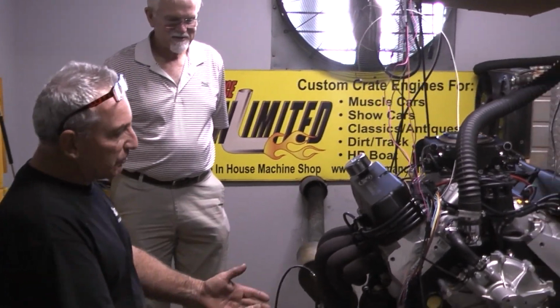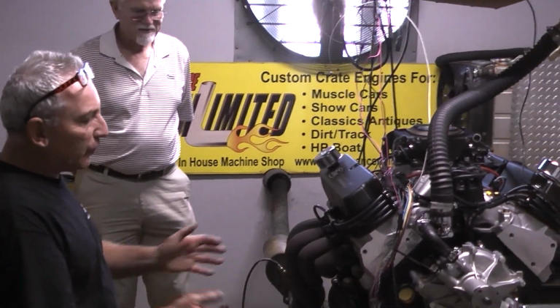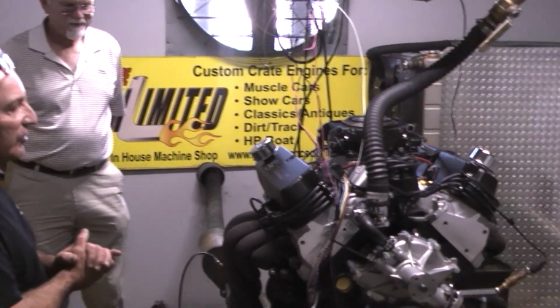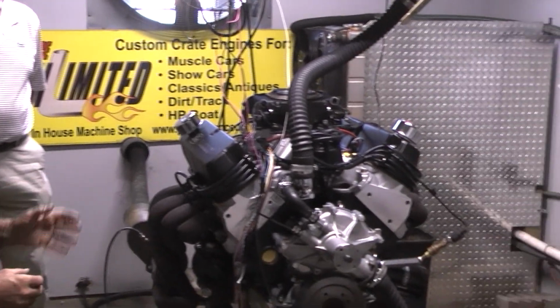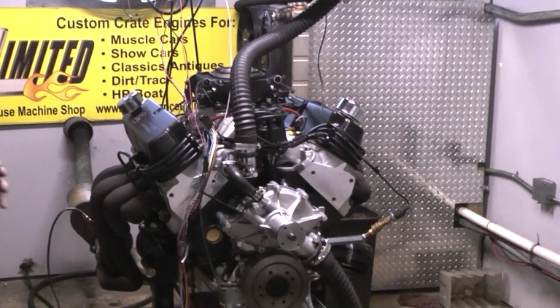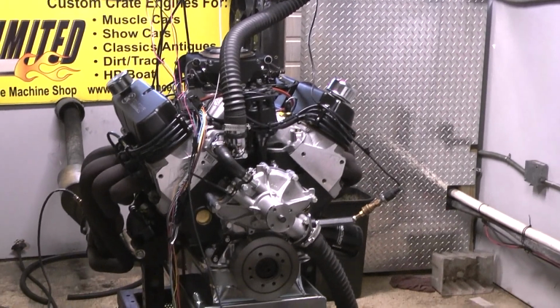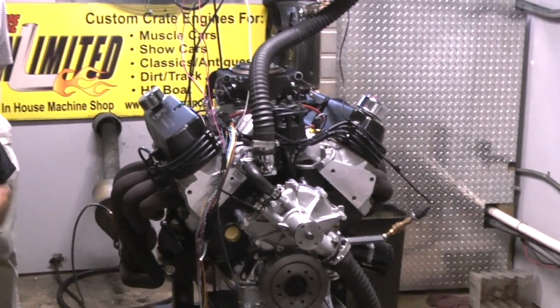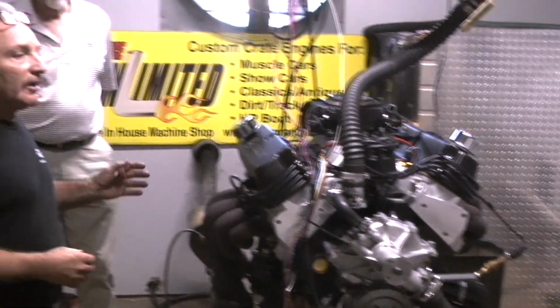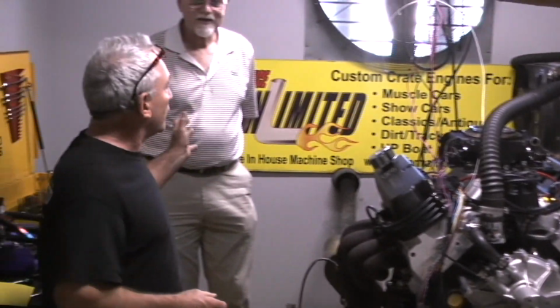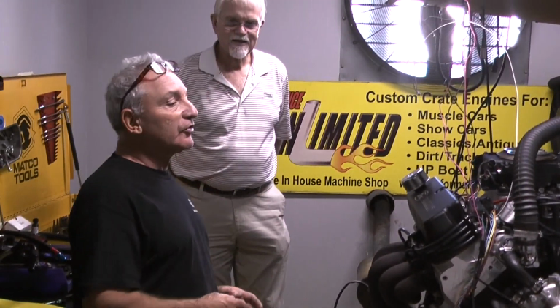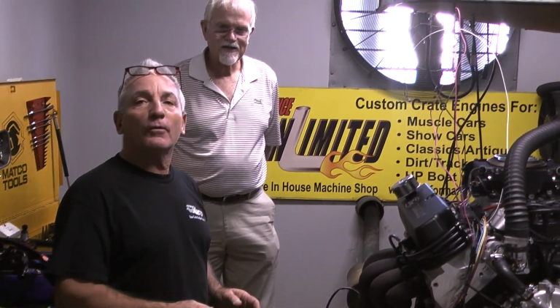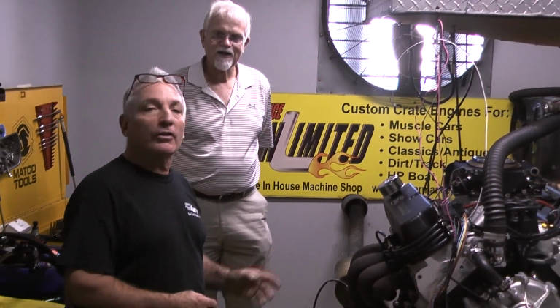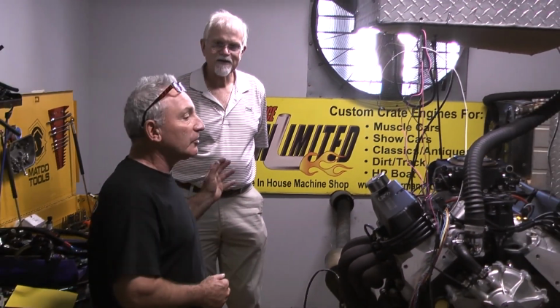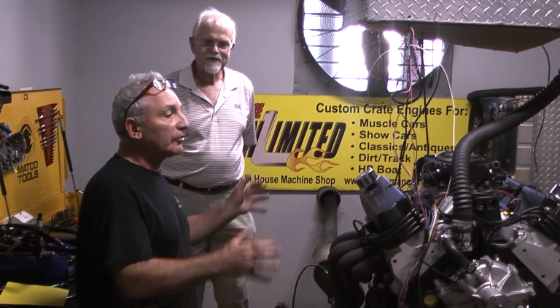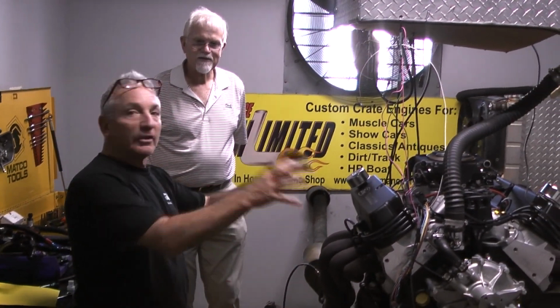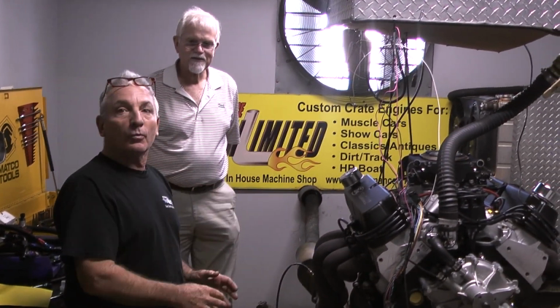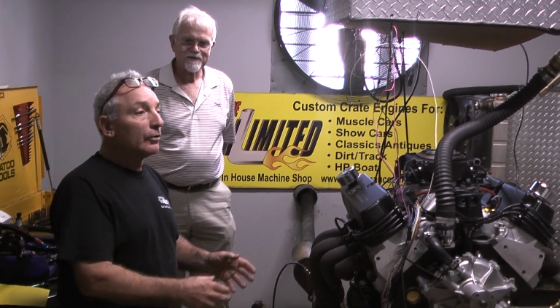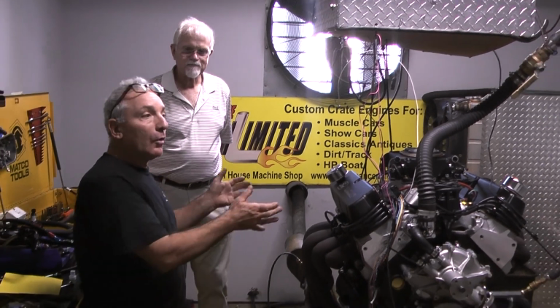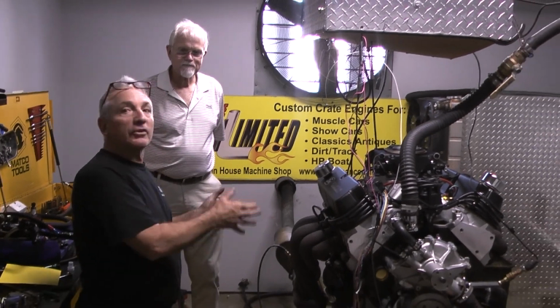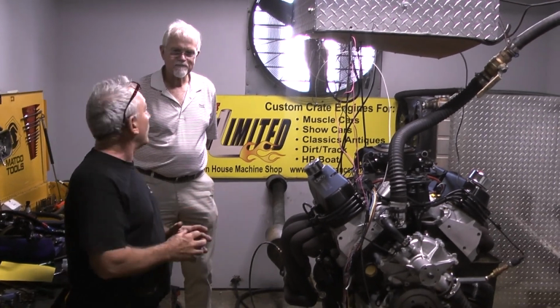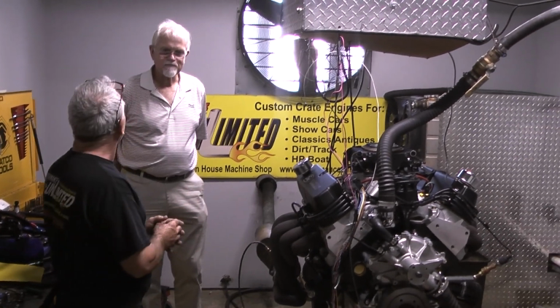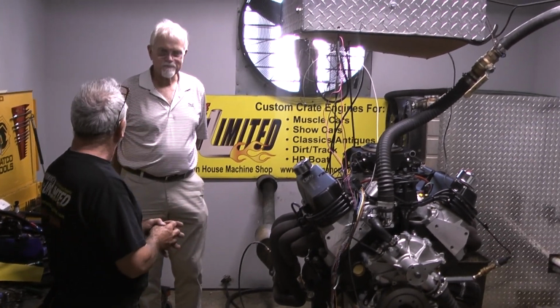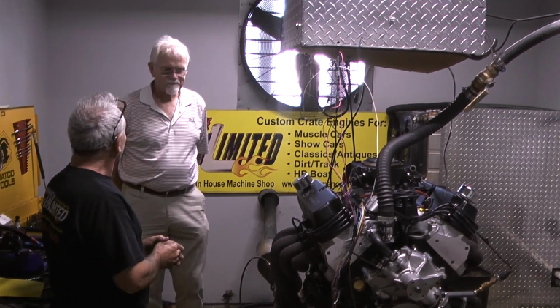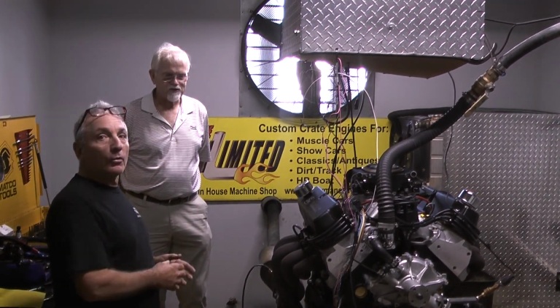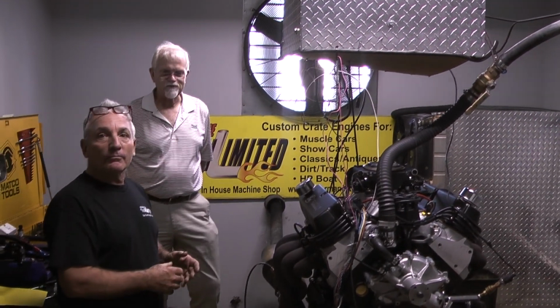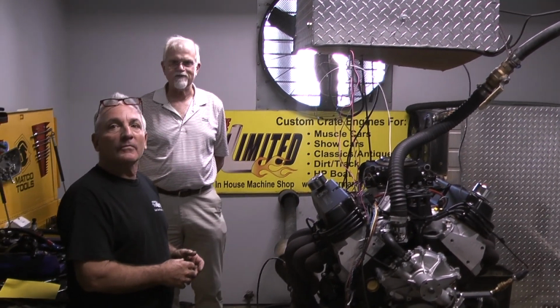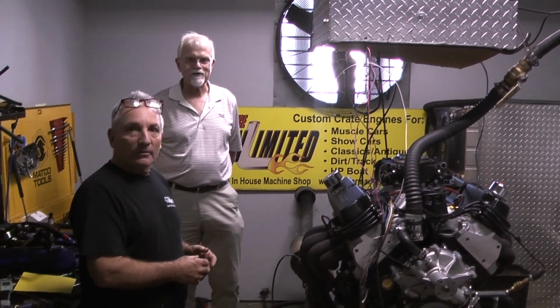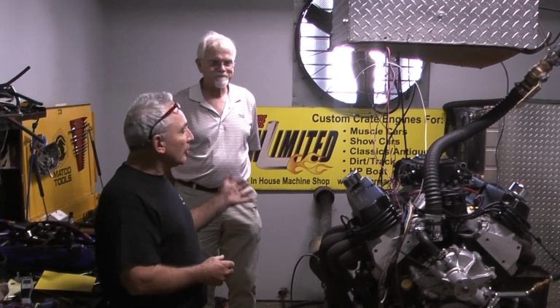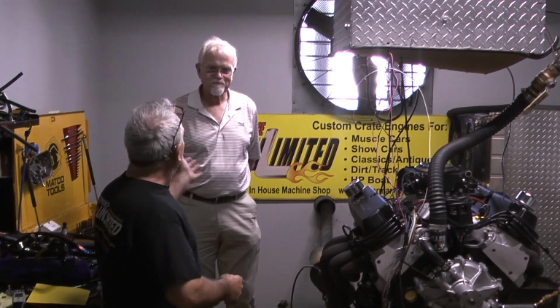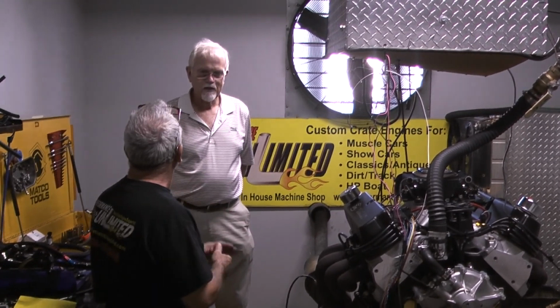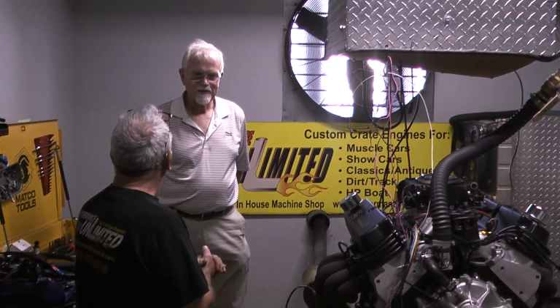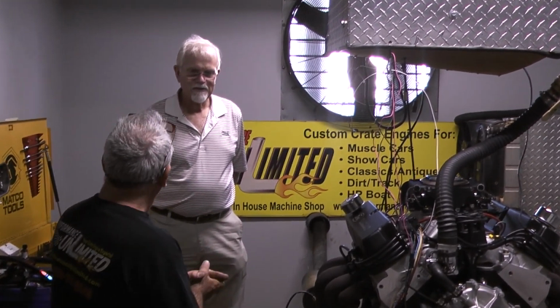We have this beautiful 427, and the great part is him and his friend Steve are going to assemble it into one of their ultimate kick cars — a GT 427 Cobra. They're going to go down.